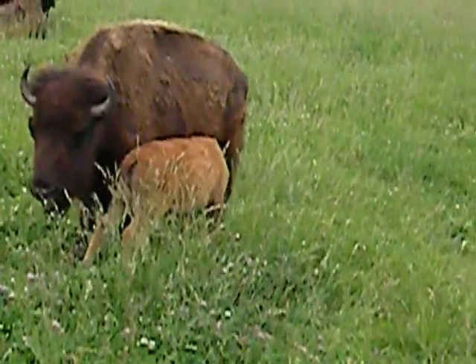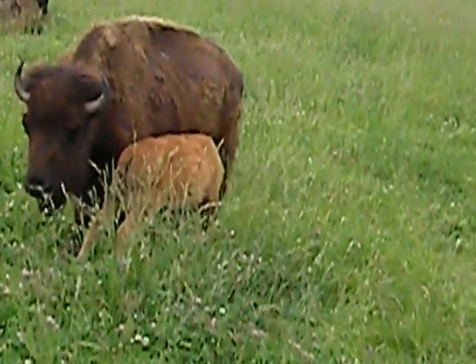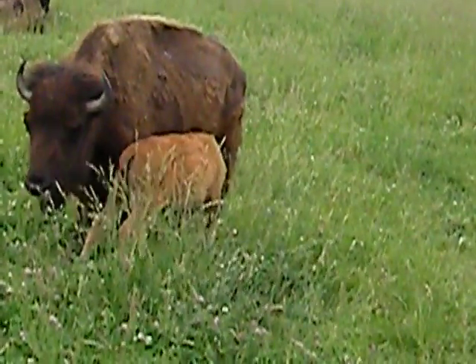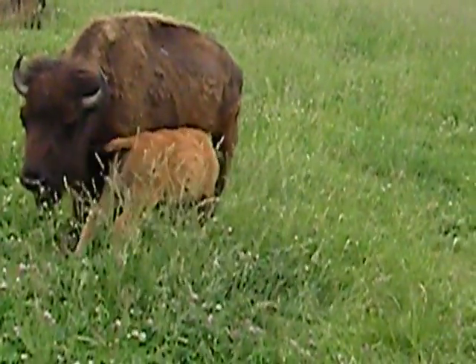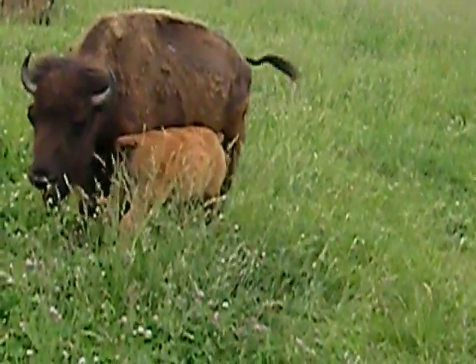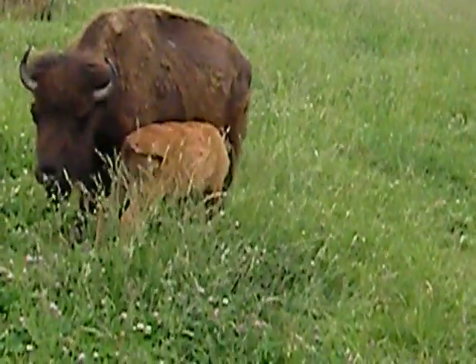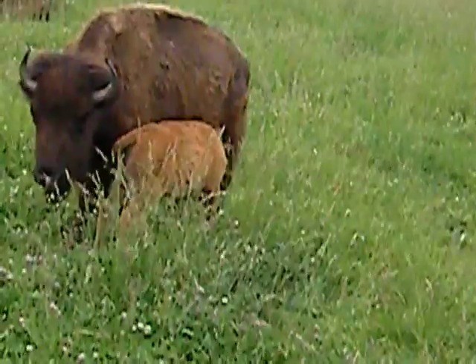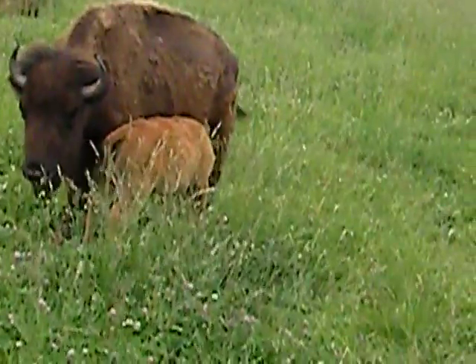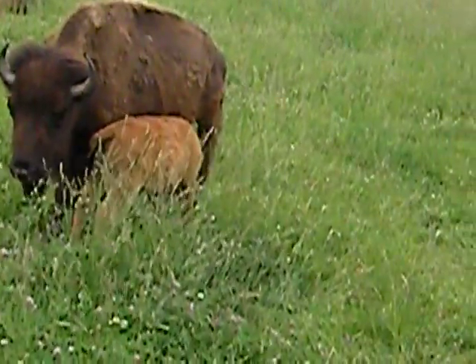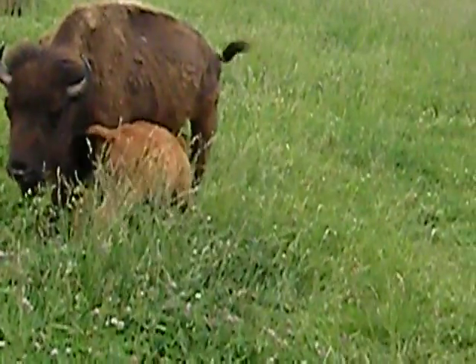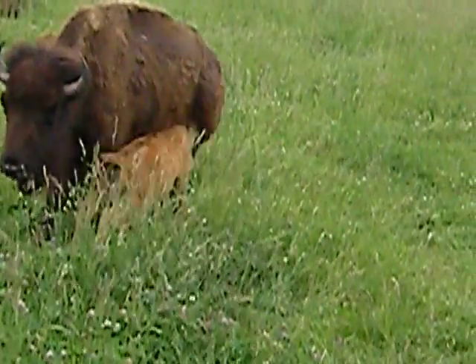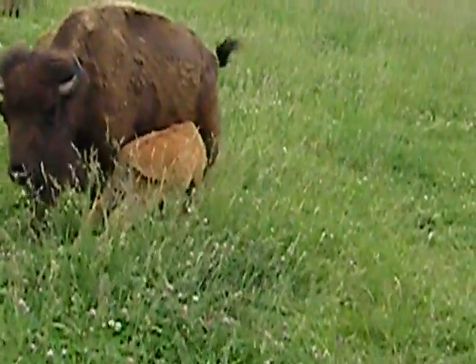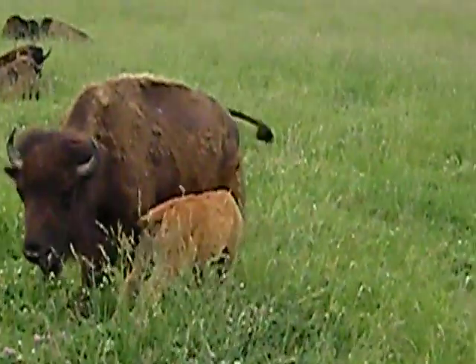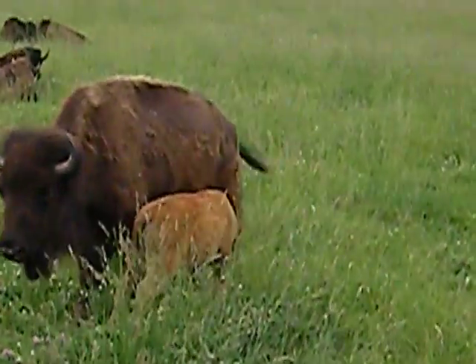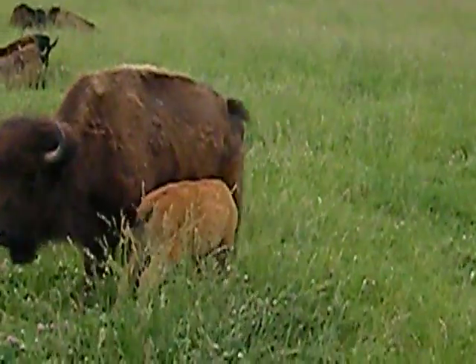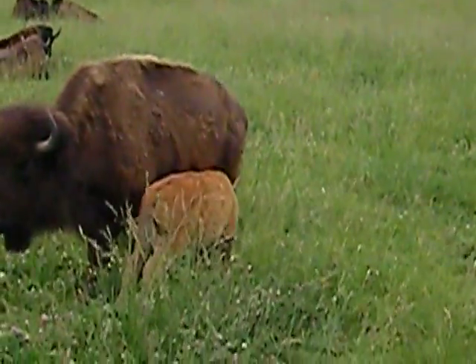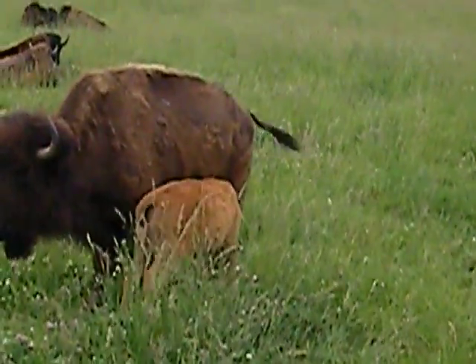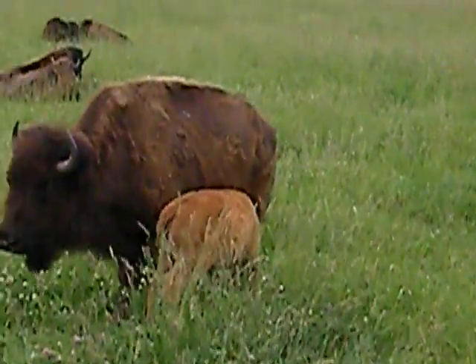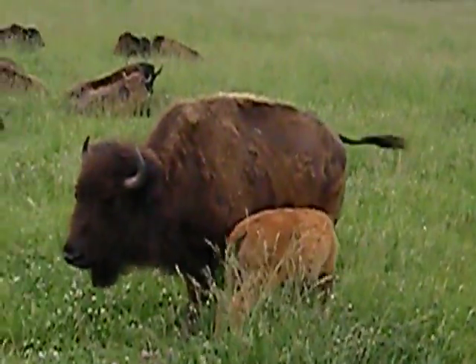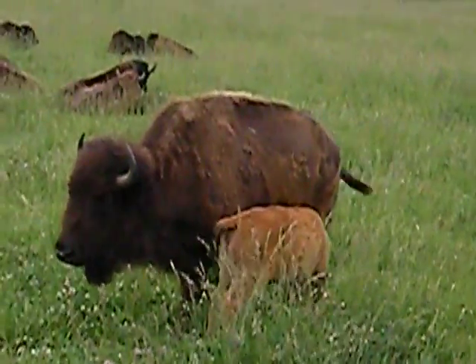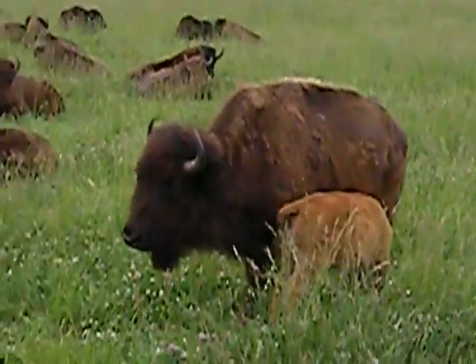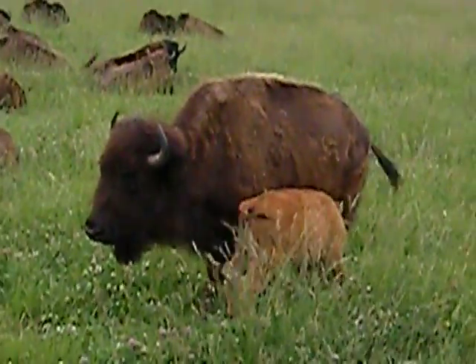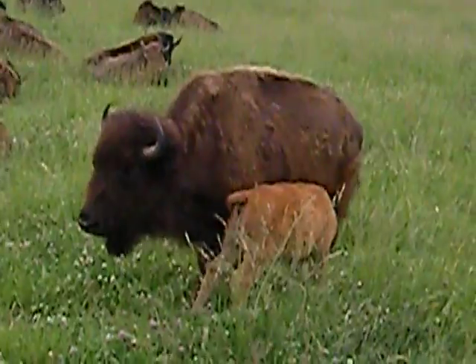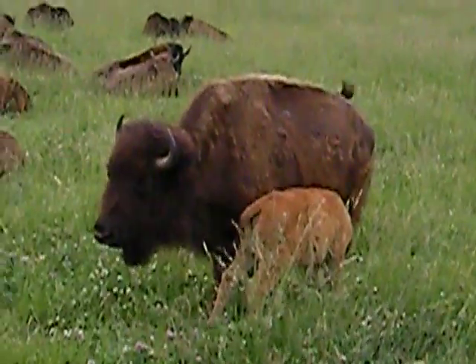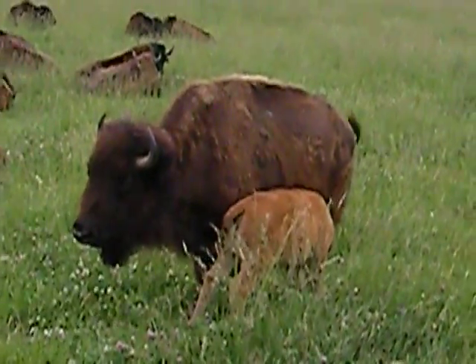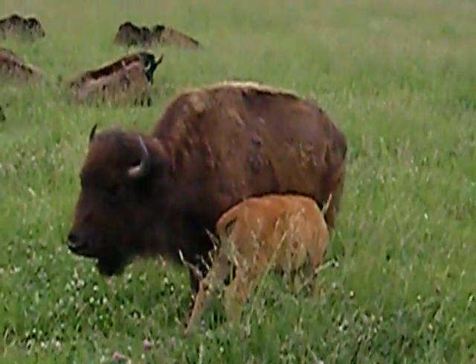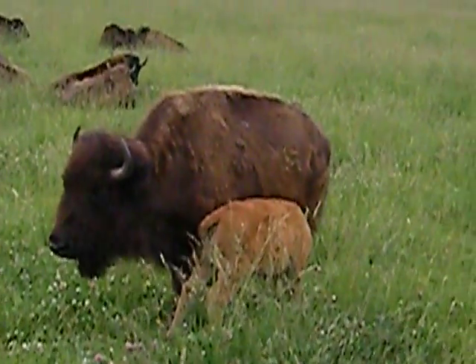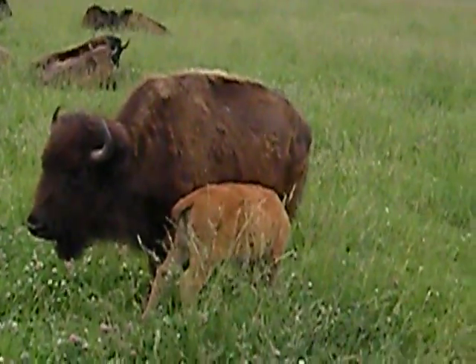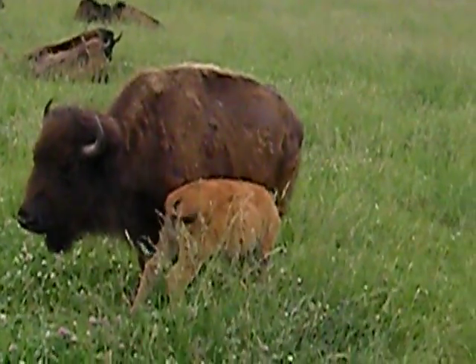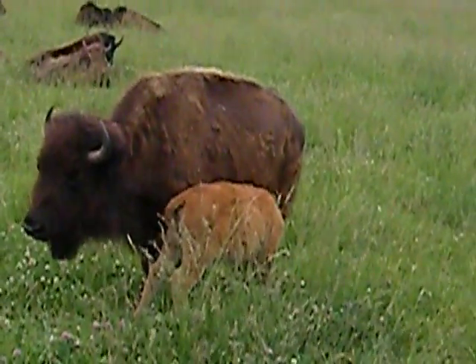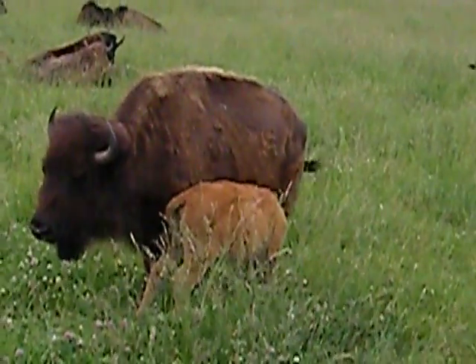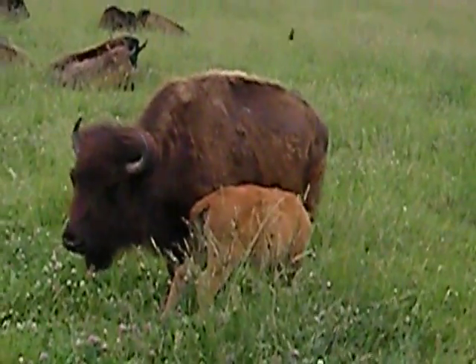When these calves are born, they weigh about 35 pounds. Within the first month, they'll be up to 100 pounds. So they grow really, really fast.